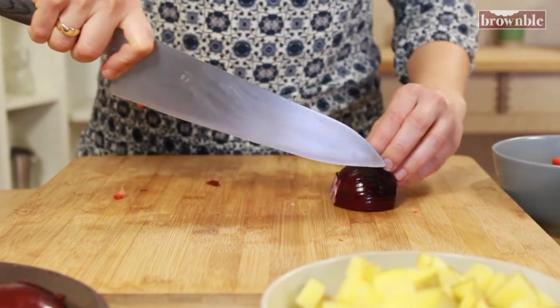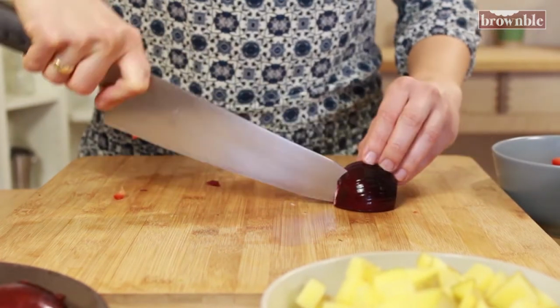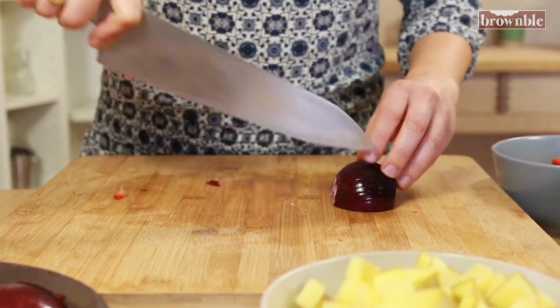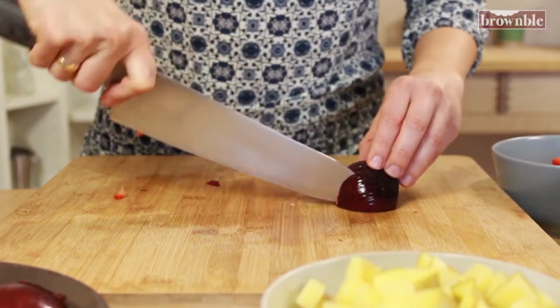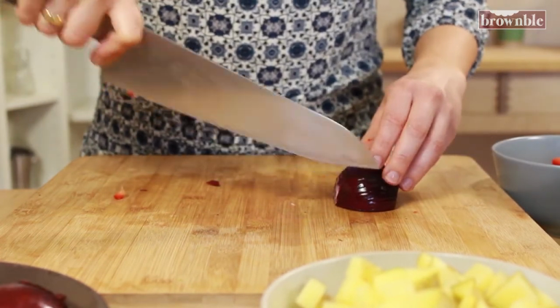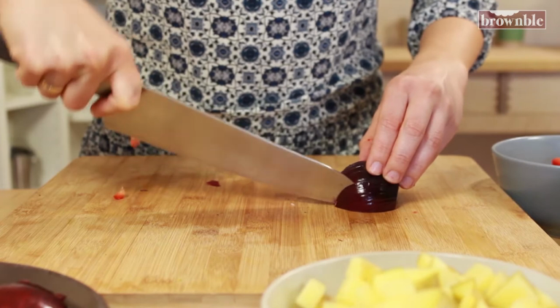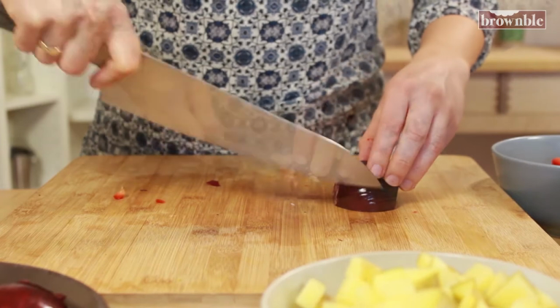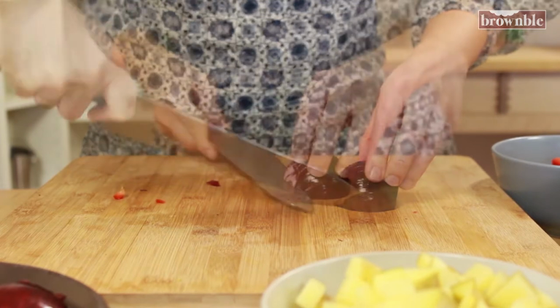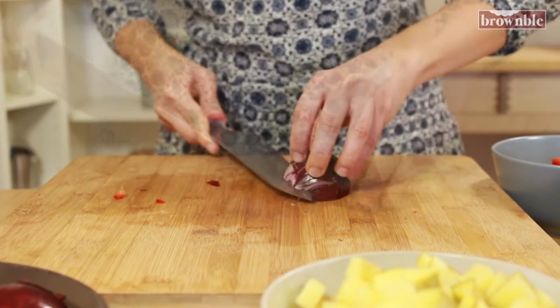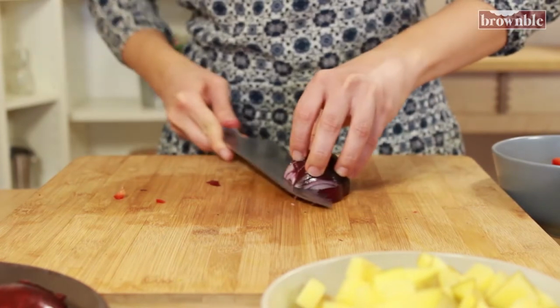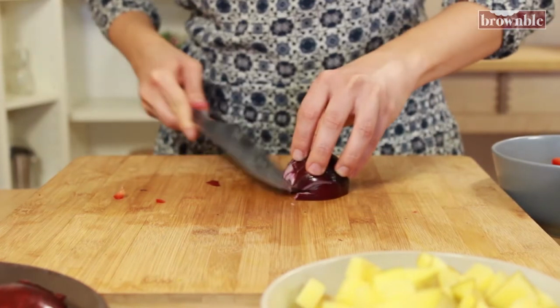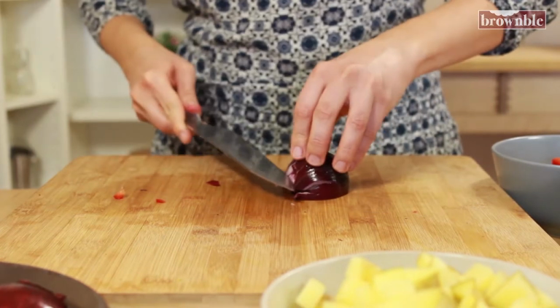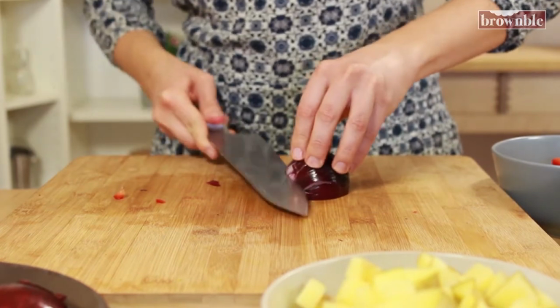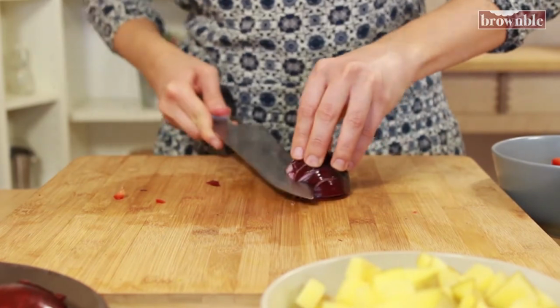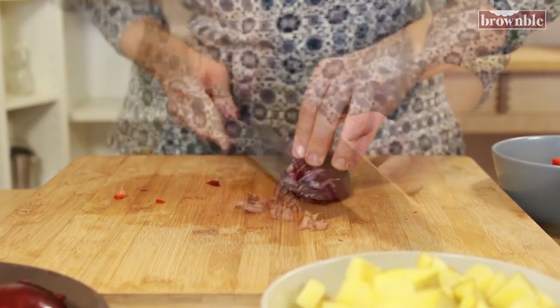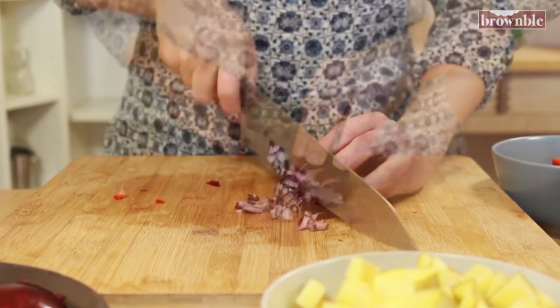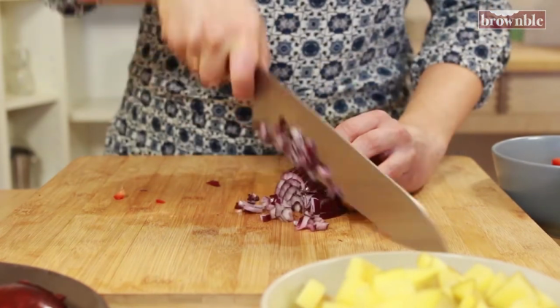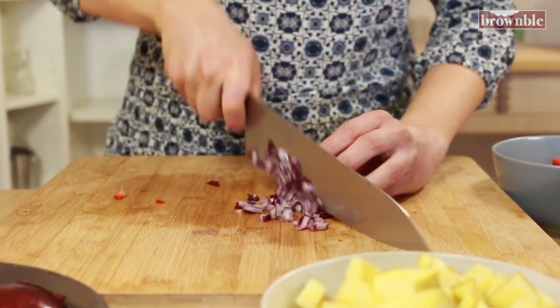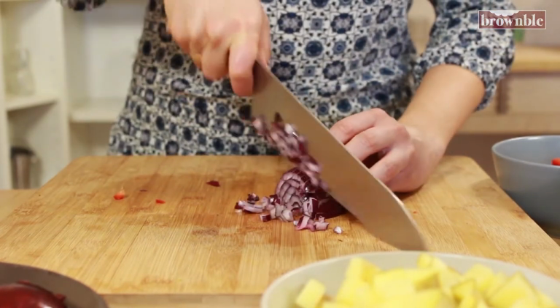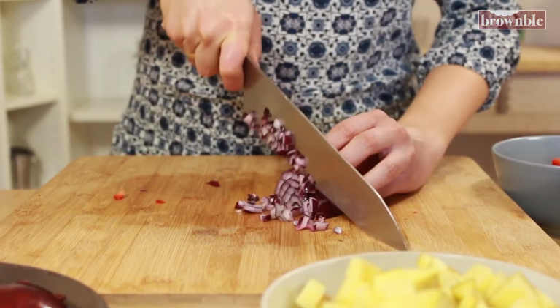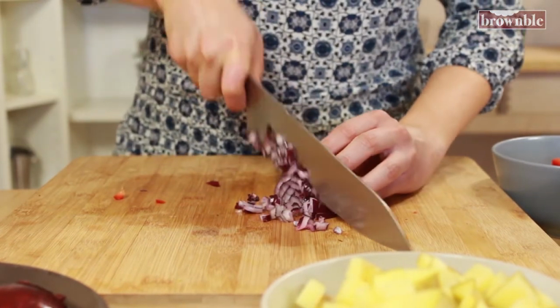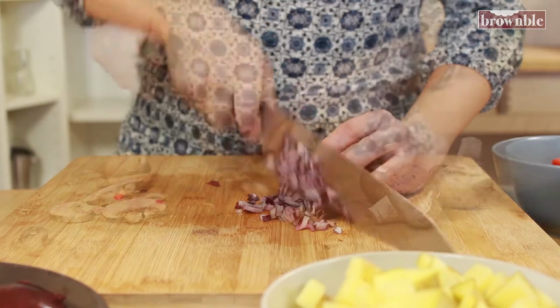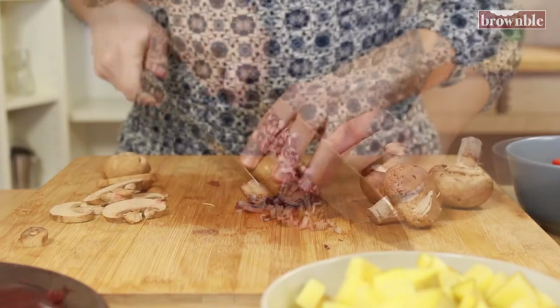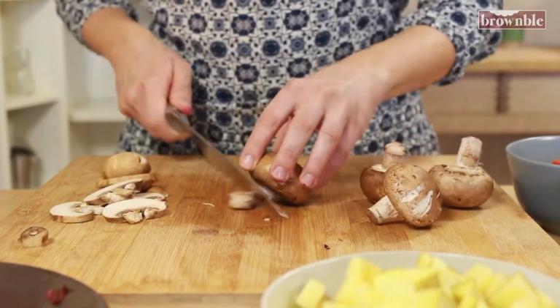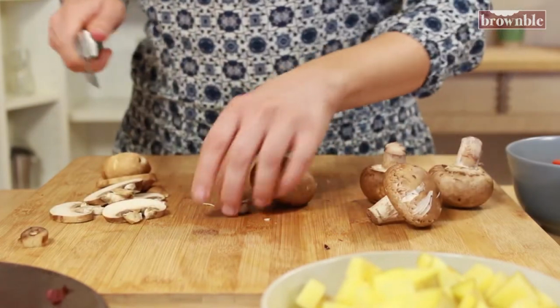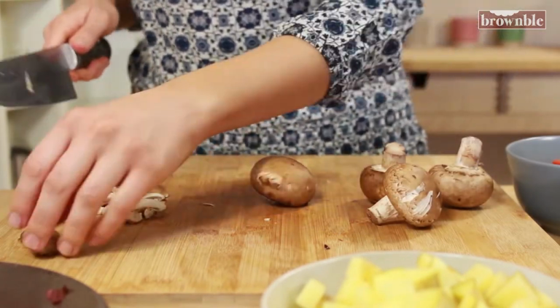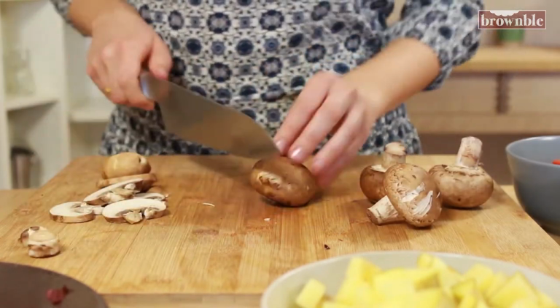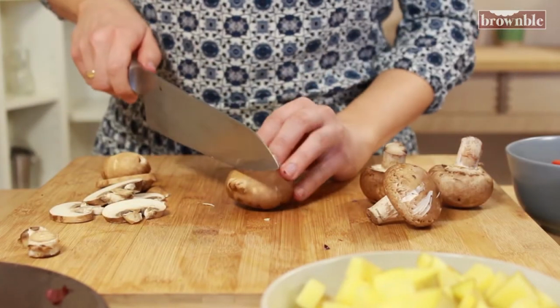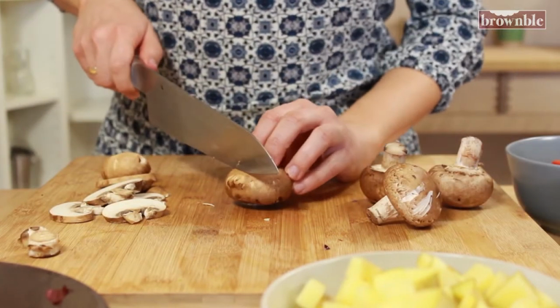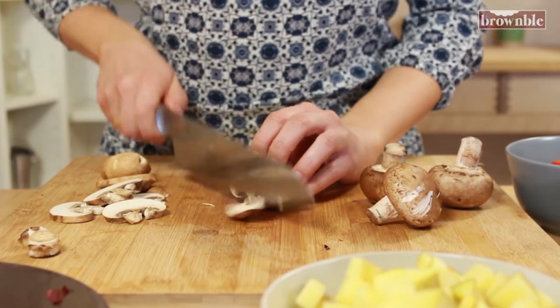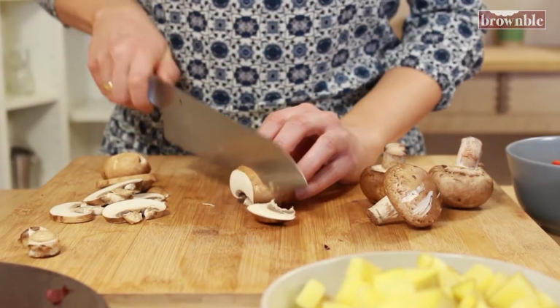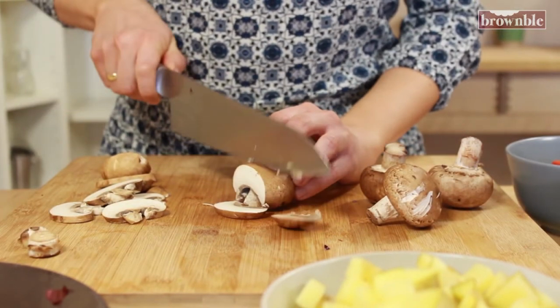Cut your onion — you want to finely dice your onion. And cut any other vegetables you're using, like mushrooms.